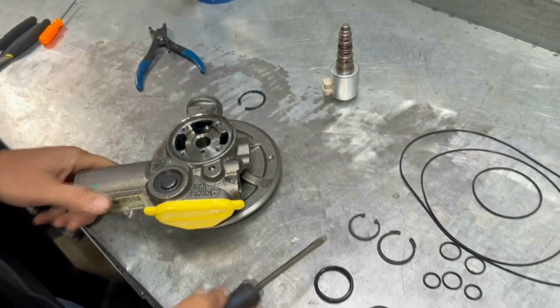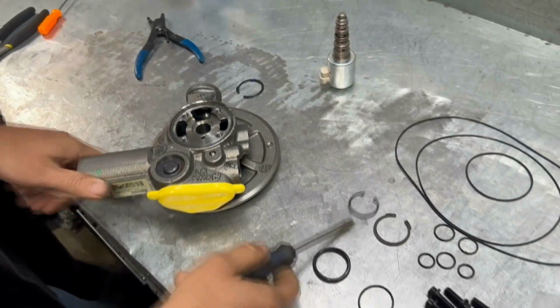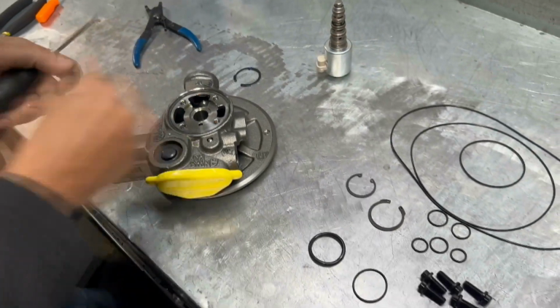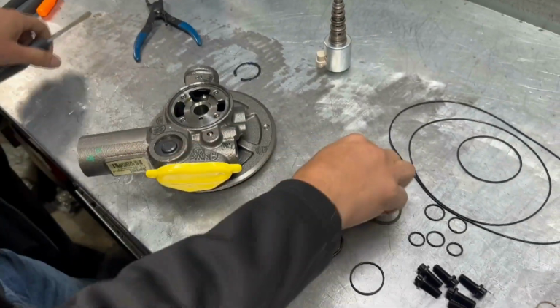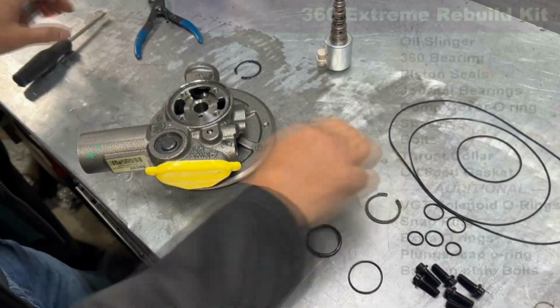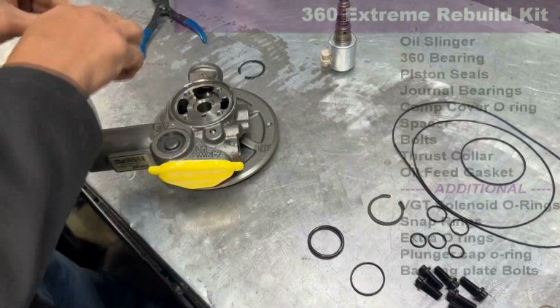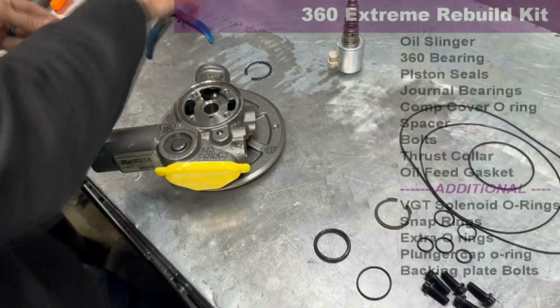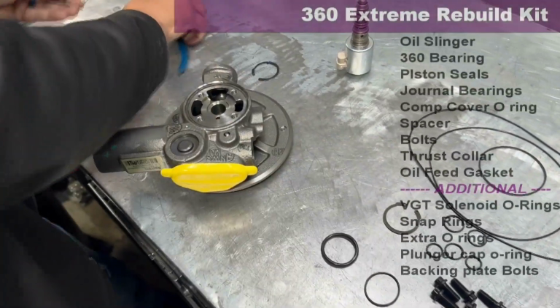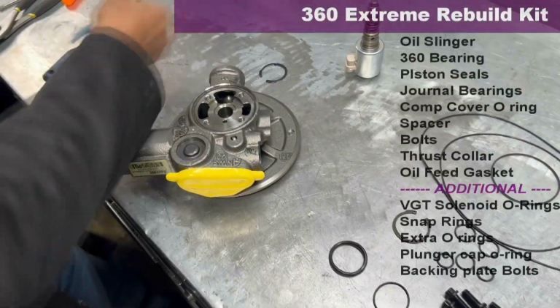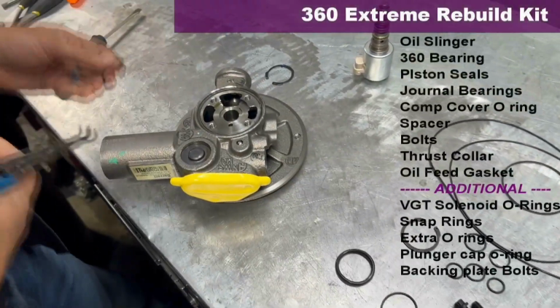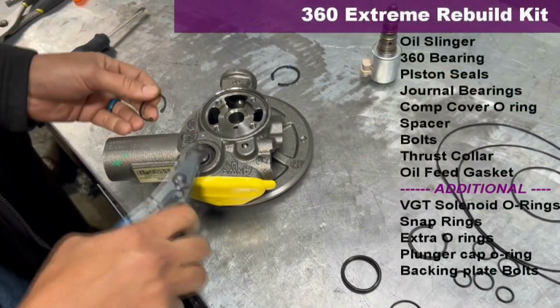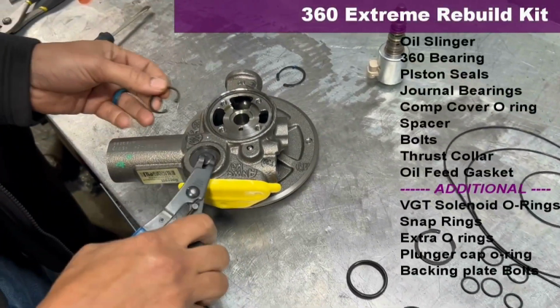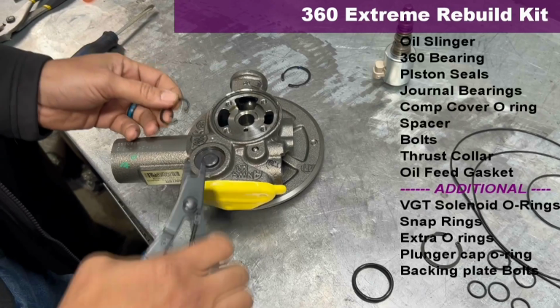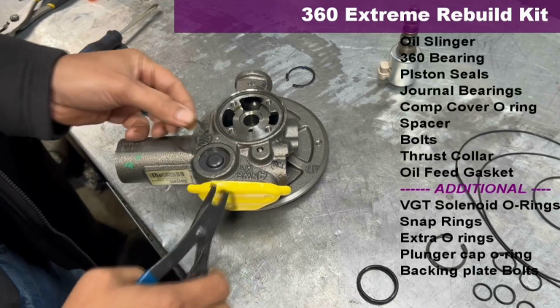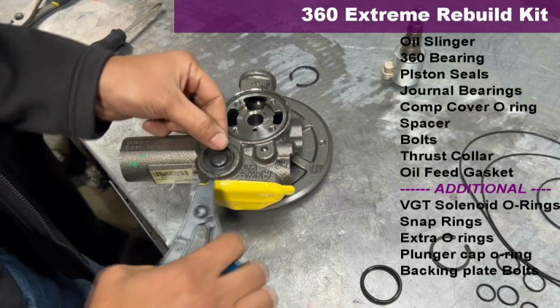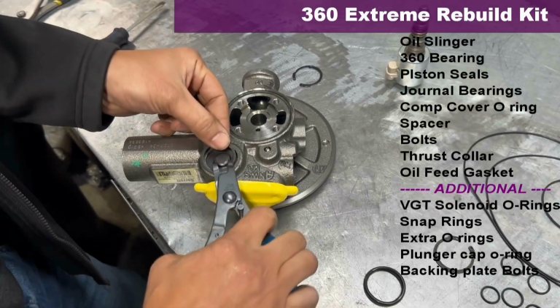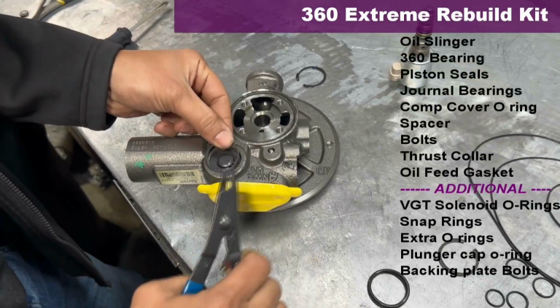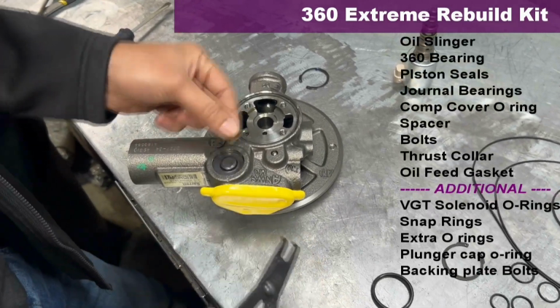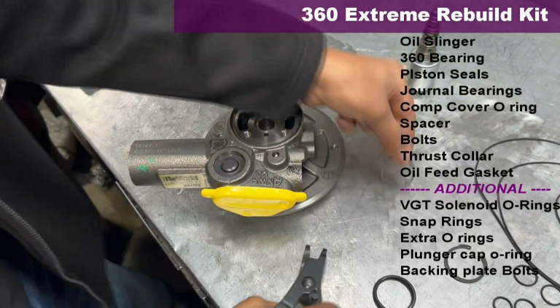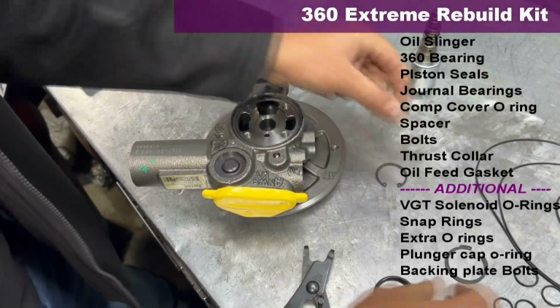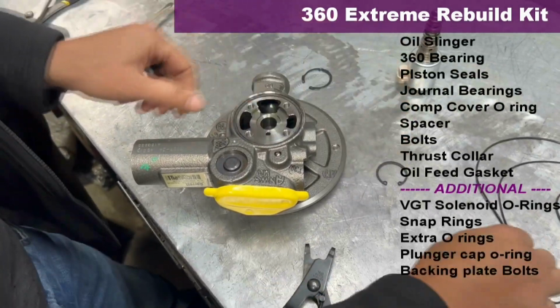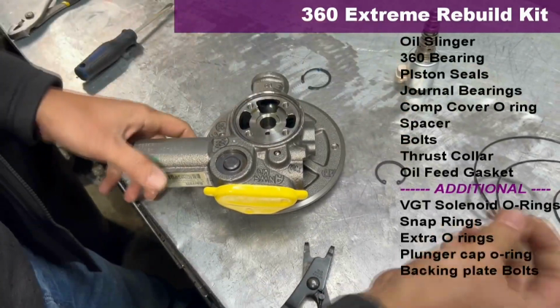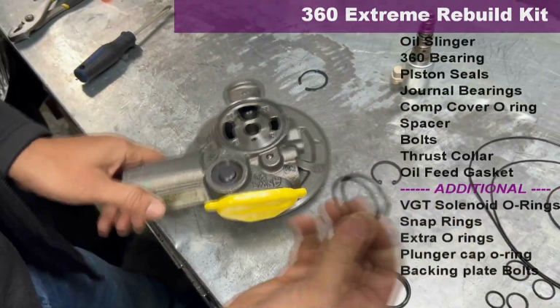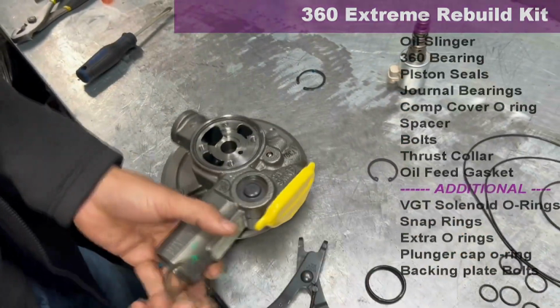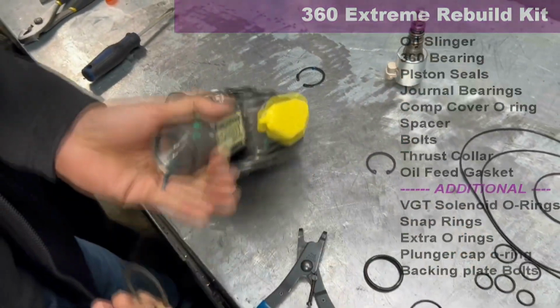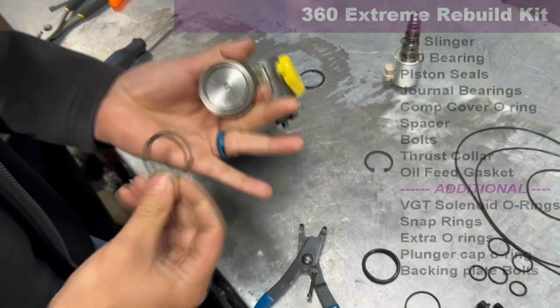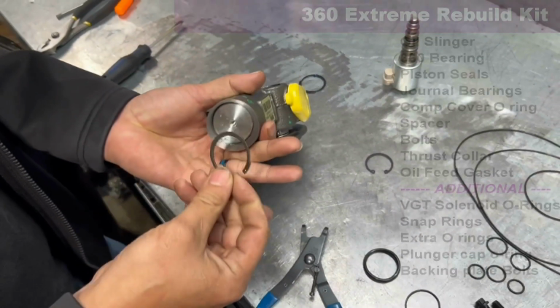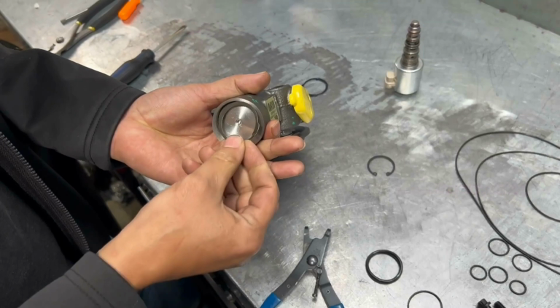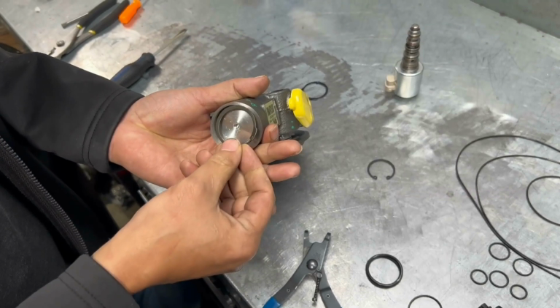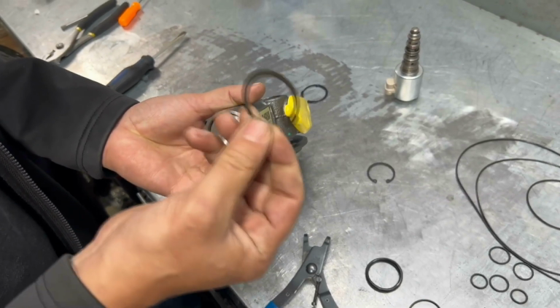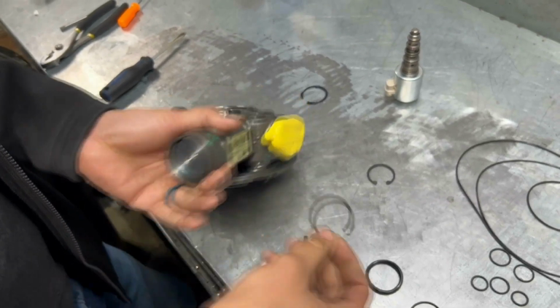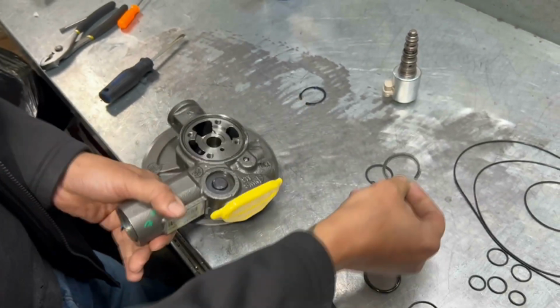Your snap ring — the smaller of the two — is going to go here on this cap as such. The larger of the two is going to go on the end, on top of your plunger cap, as such.